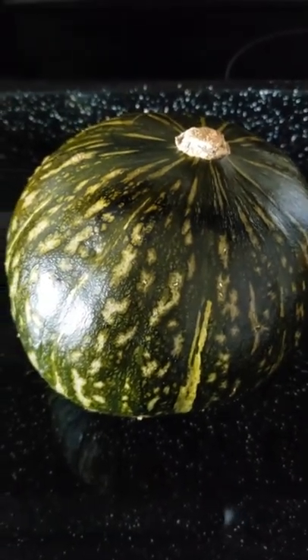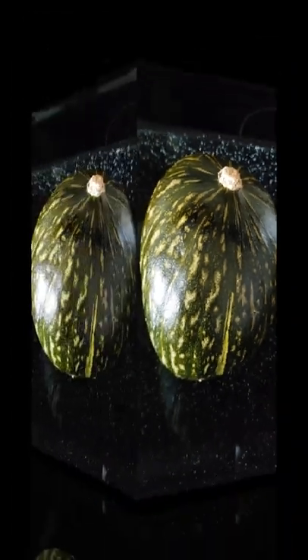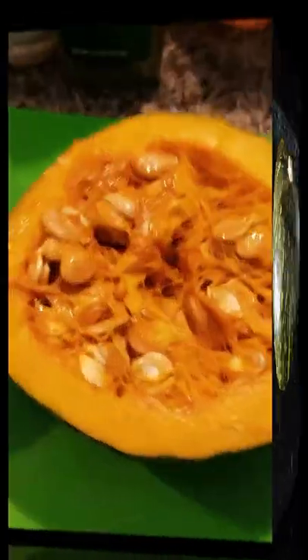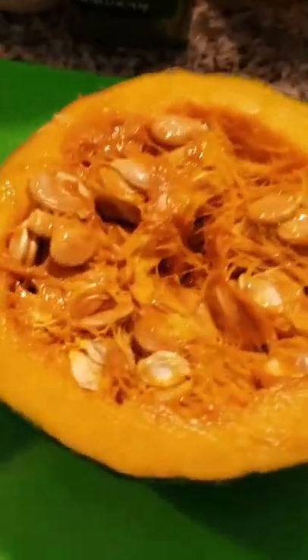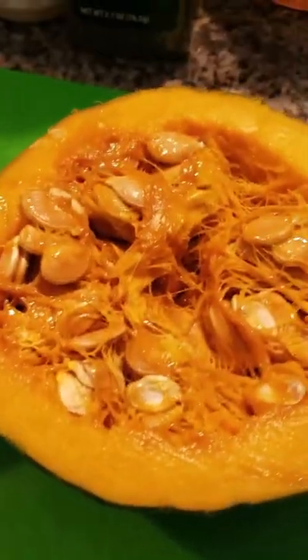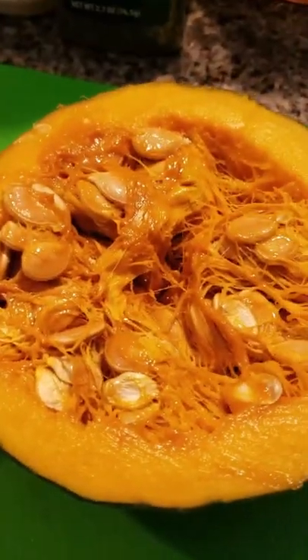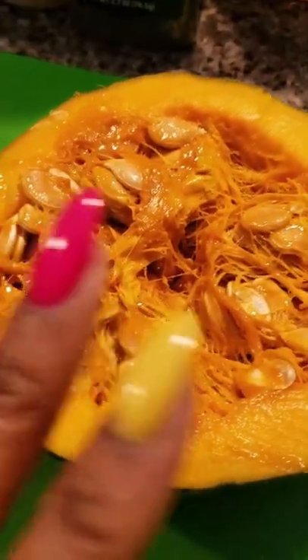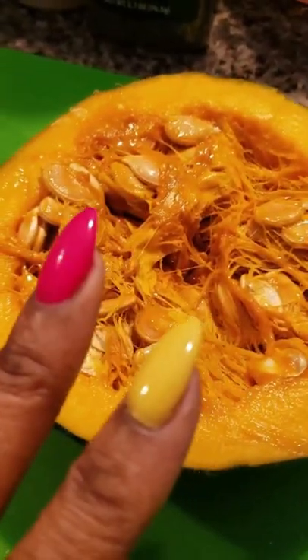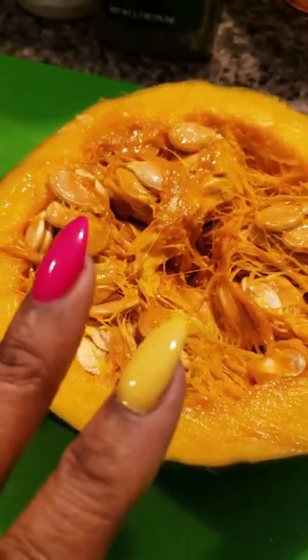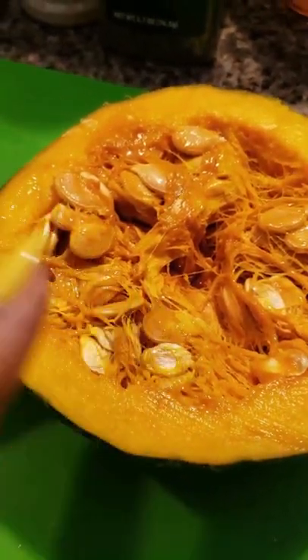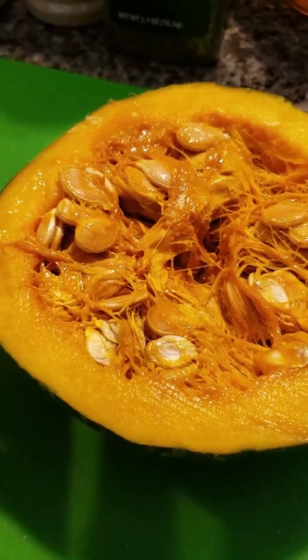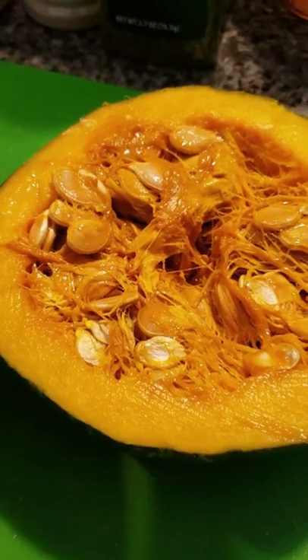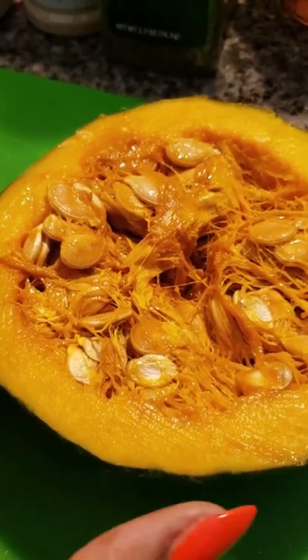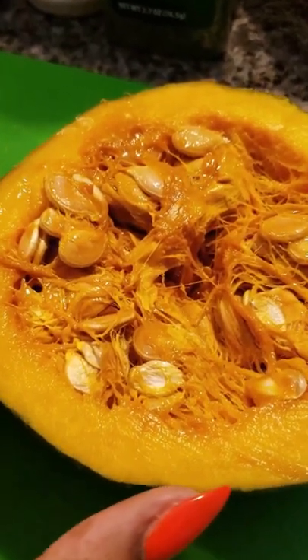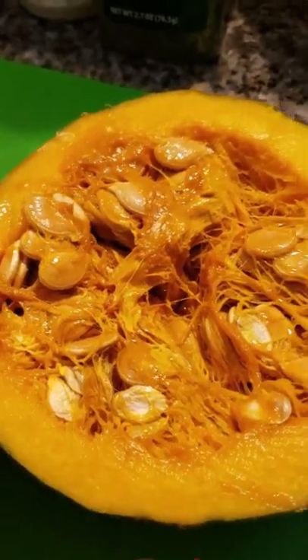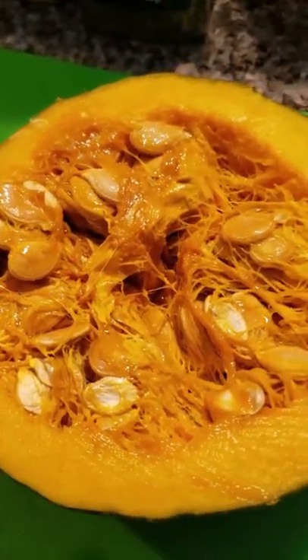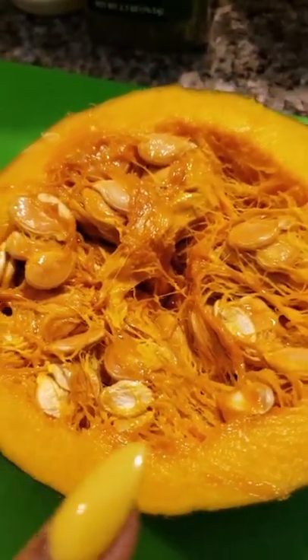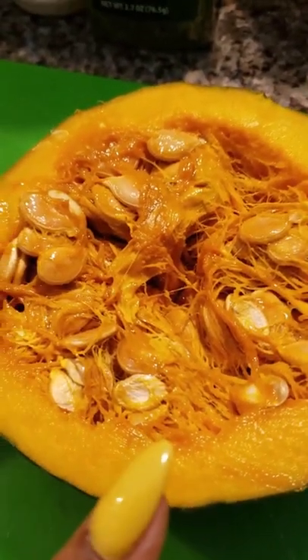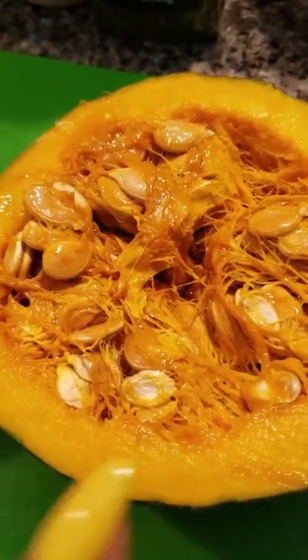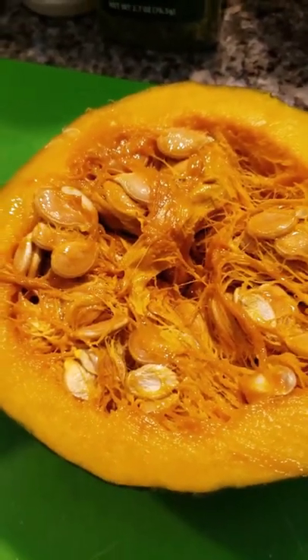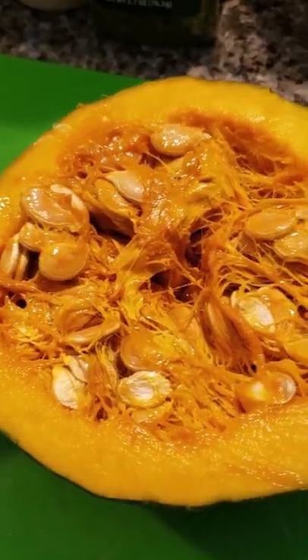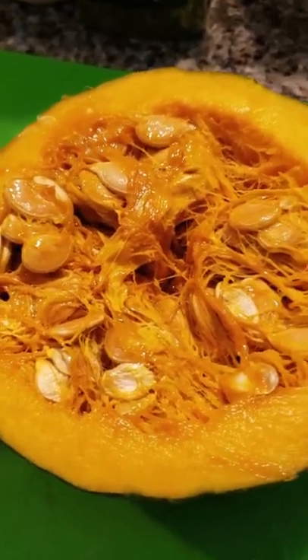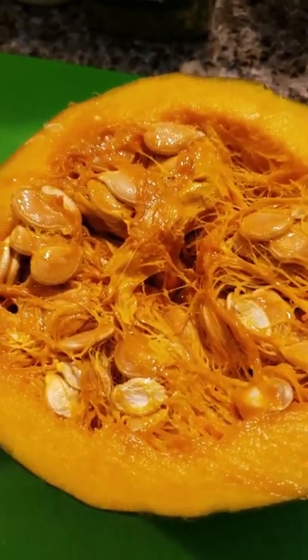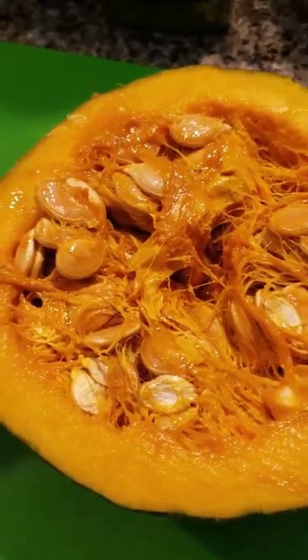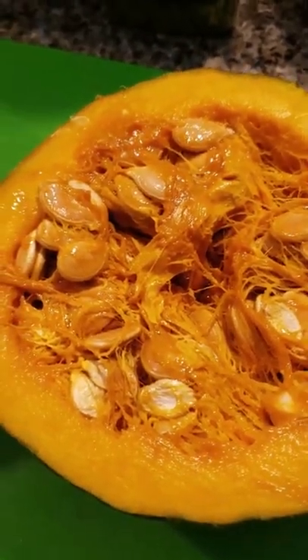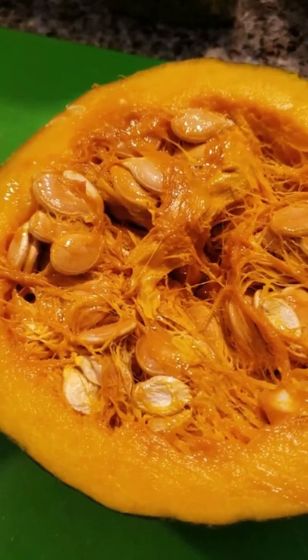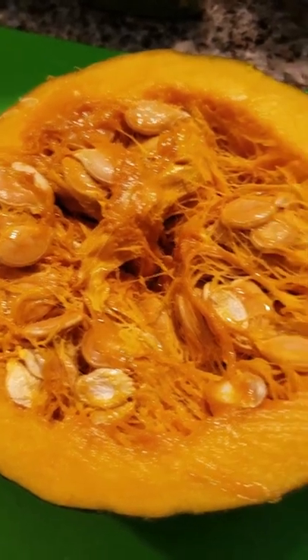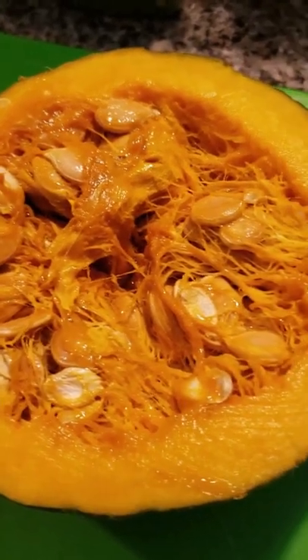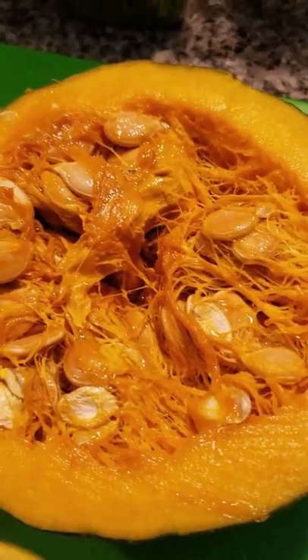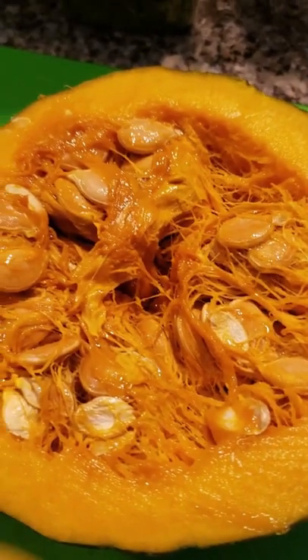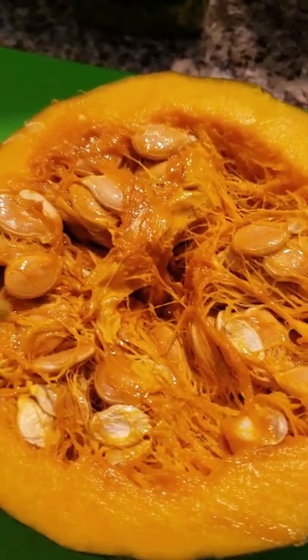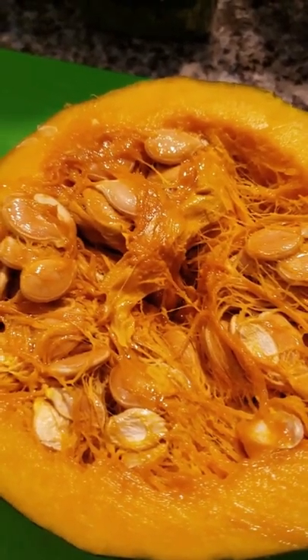I've finished cooking the squash — it's done. I actually cut it in half and it was so easy. And now I'm getting ready to hull all the seeds out.